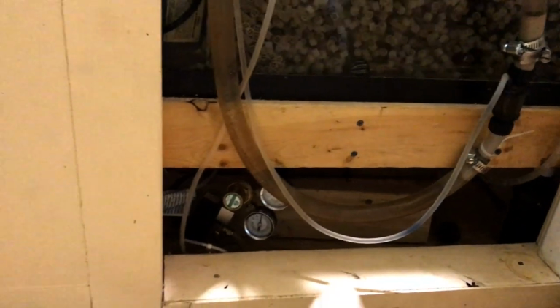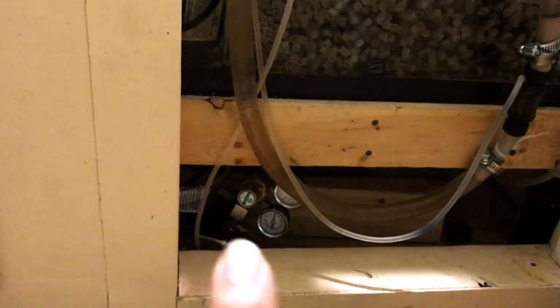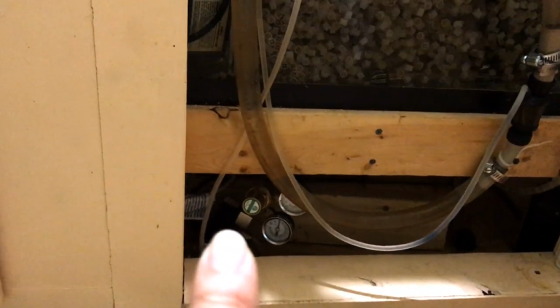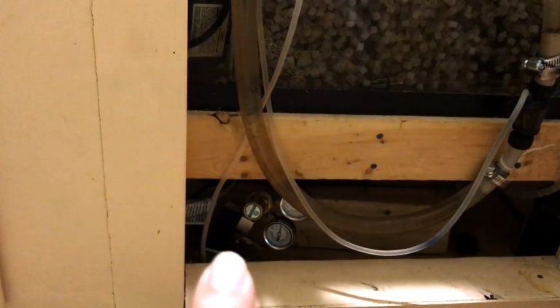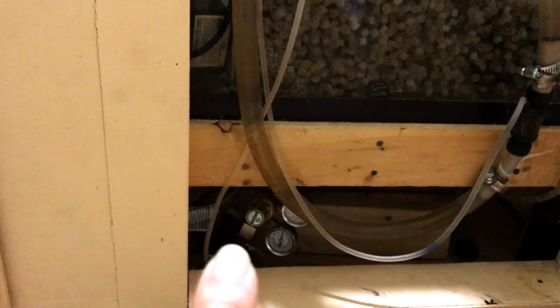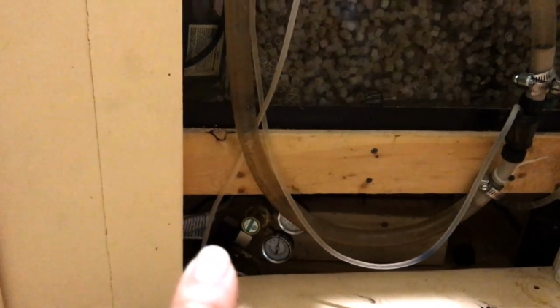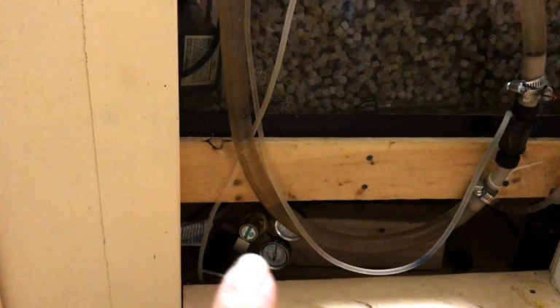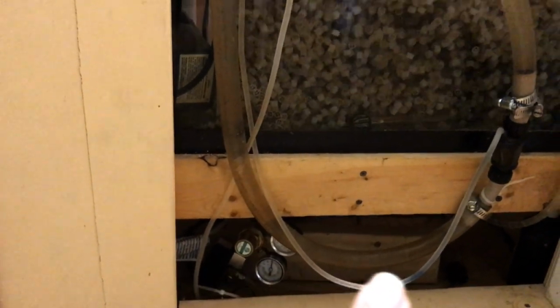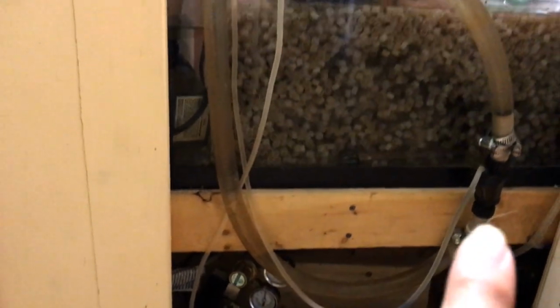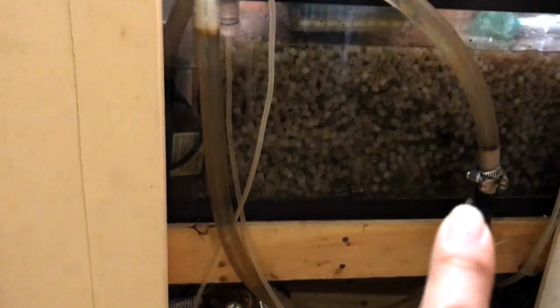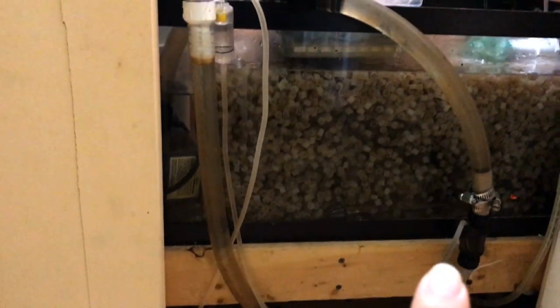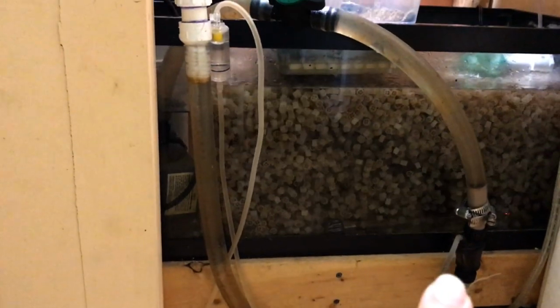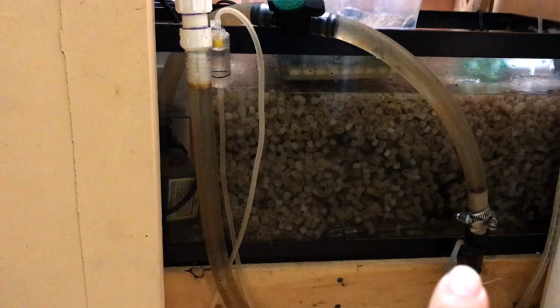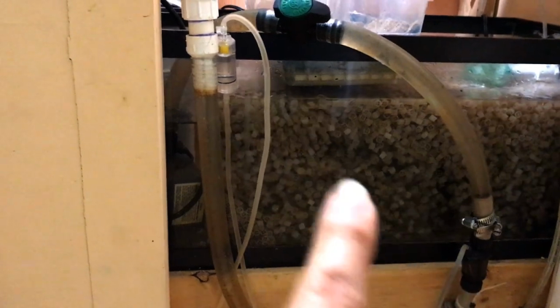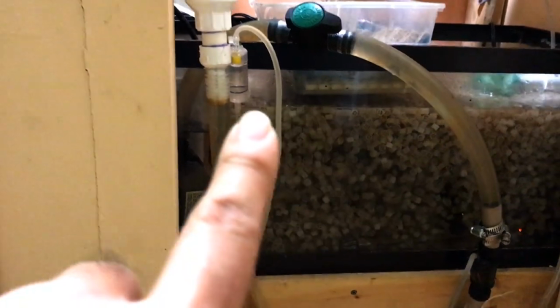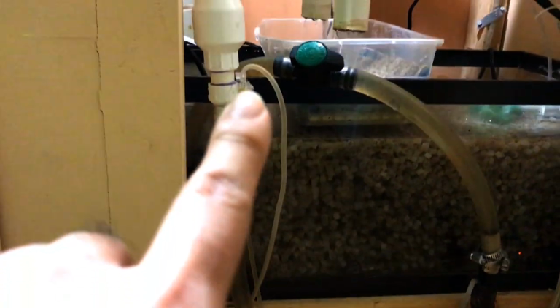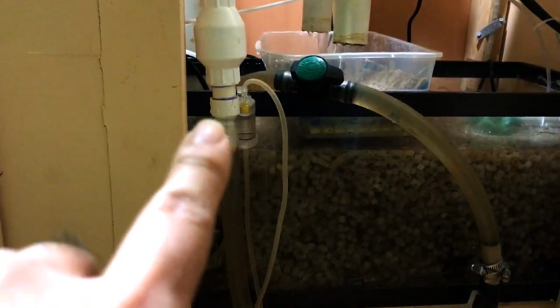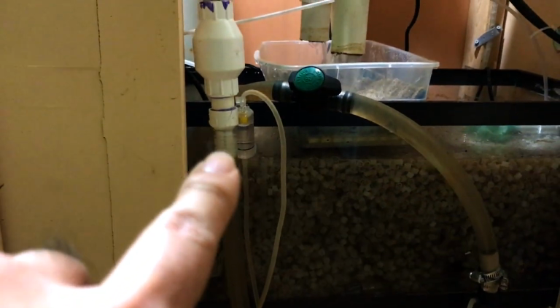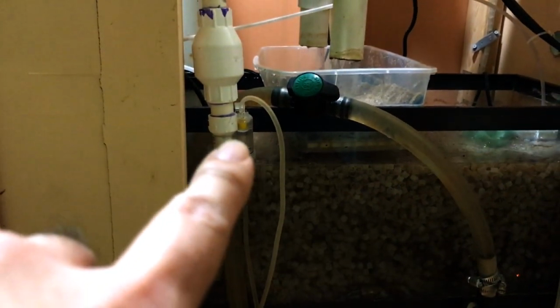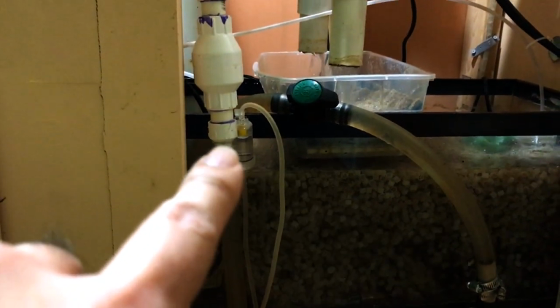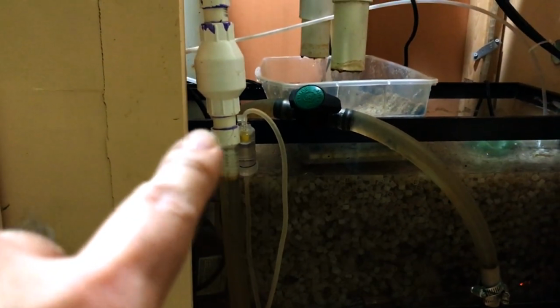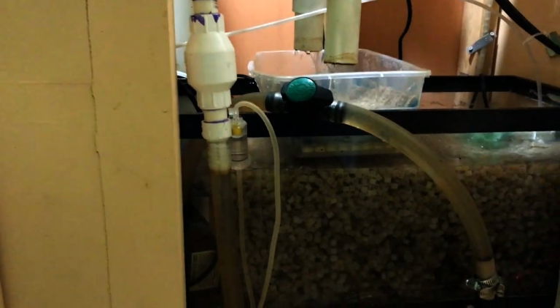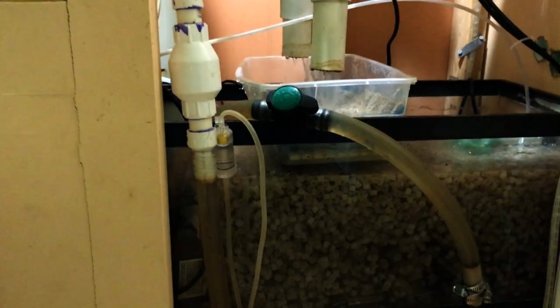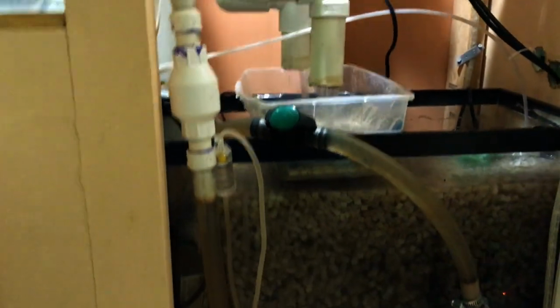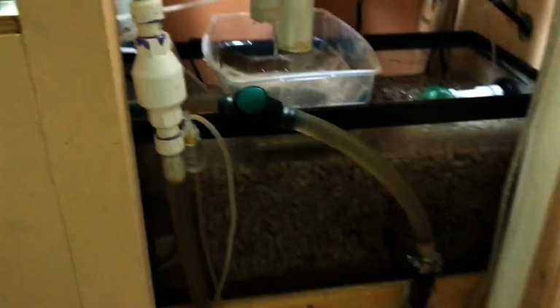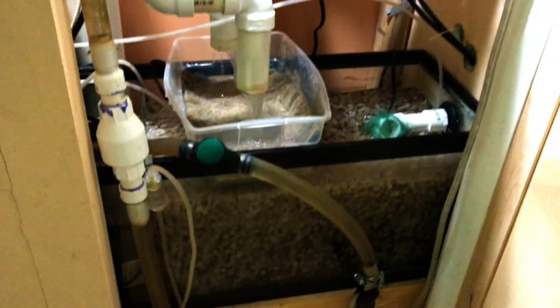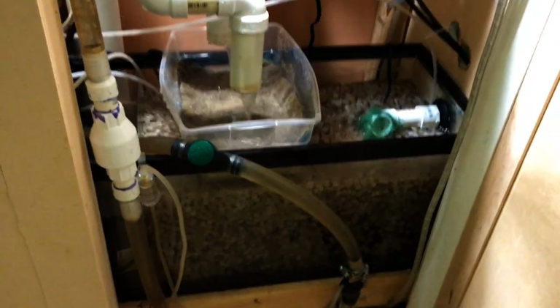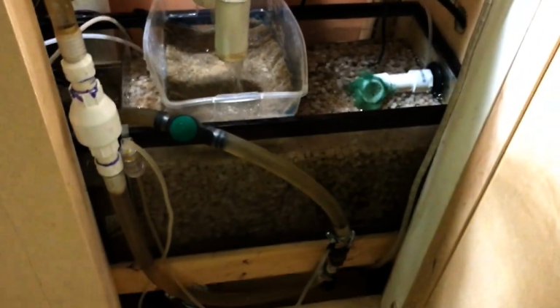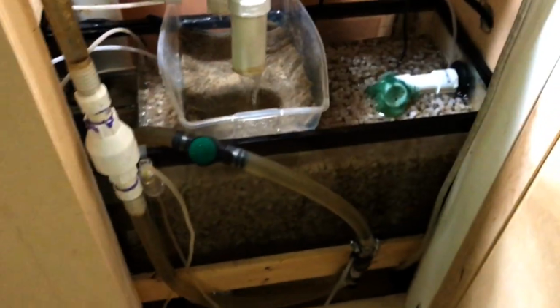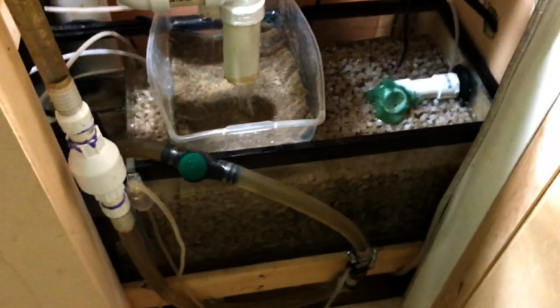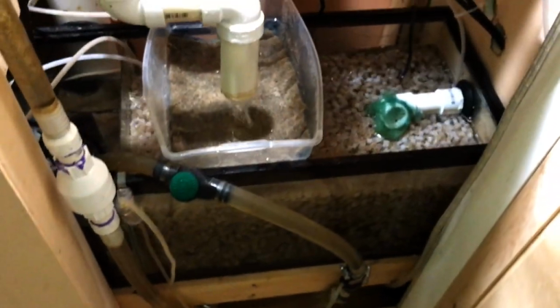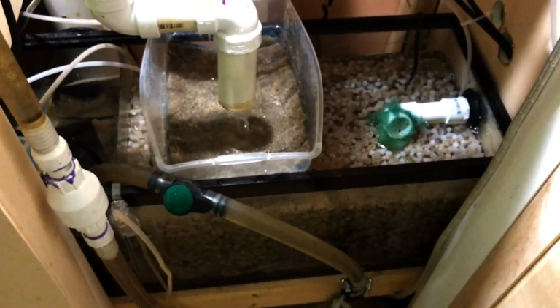Down here we have remnants of my CO2 system that I don't use anymore. That's a diffuser and that's a bubble counter. I stopped using it — I don't need it with the low-tech plants in the tank.